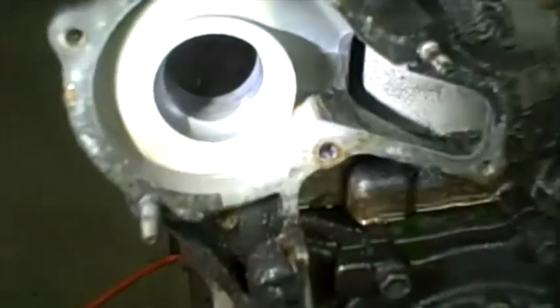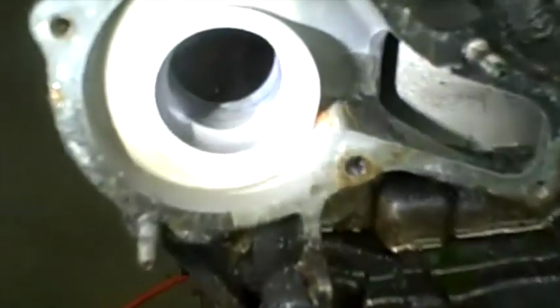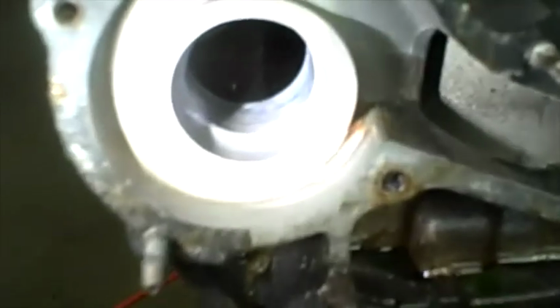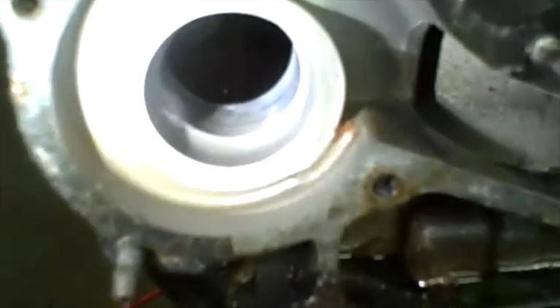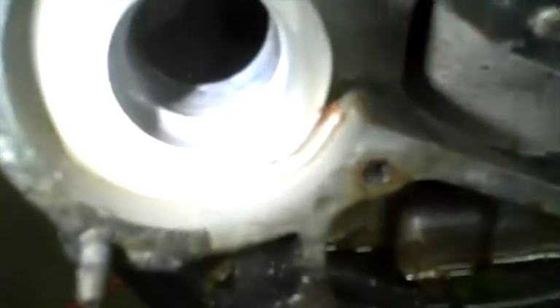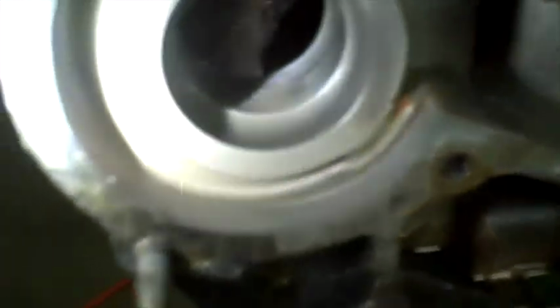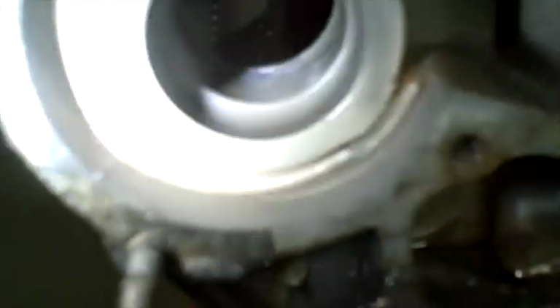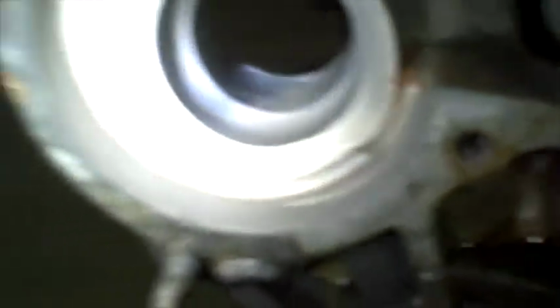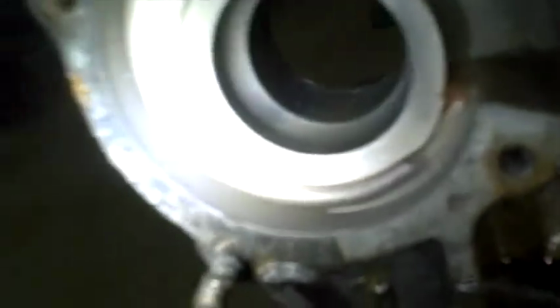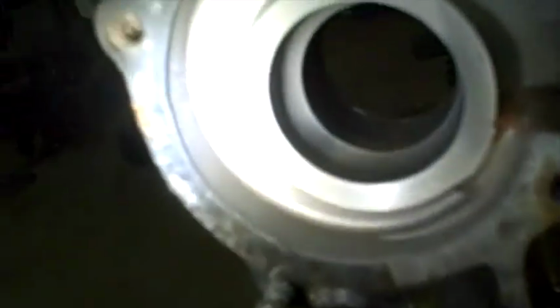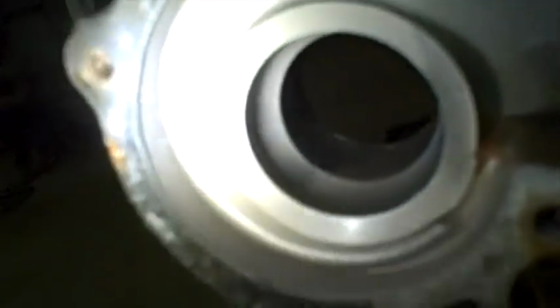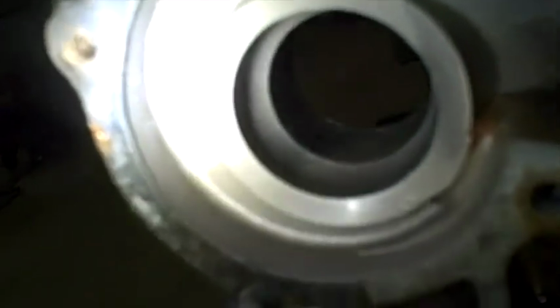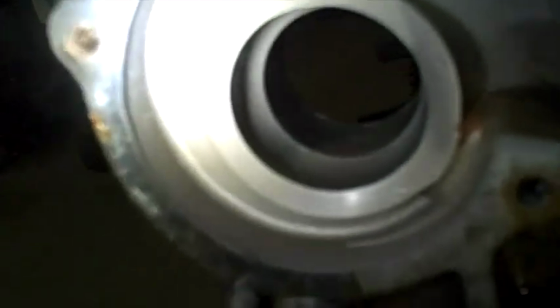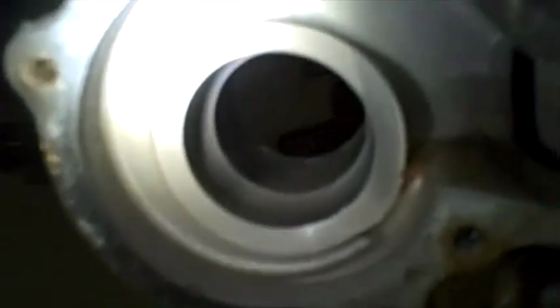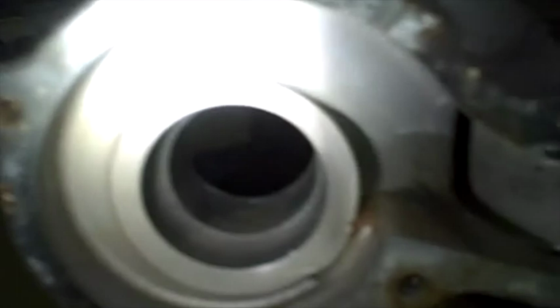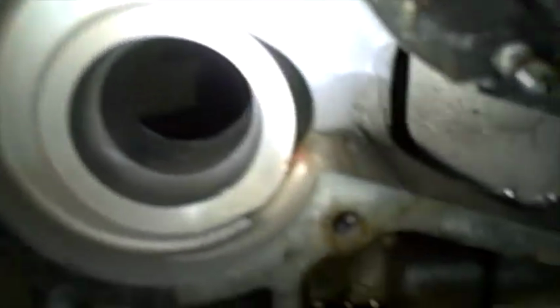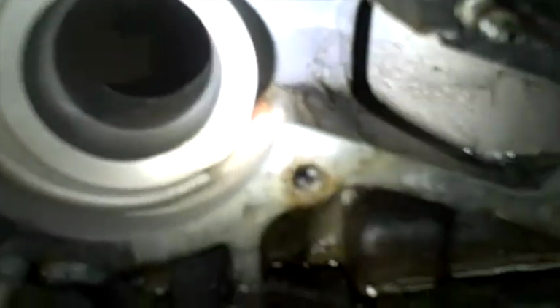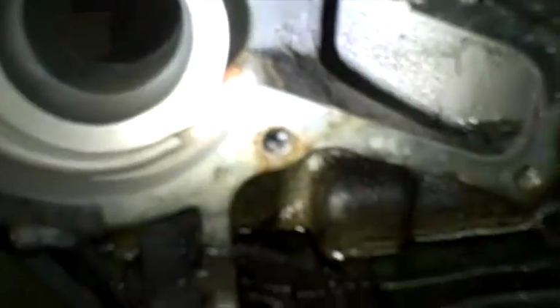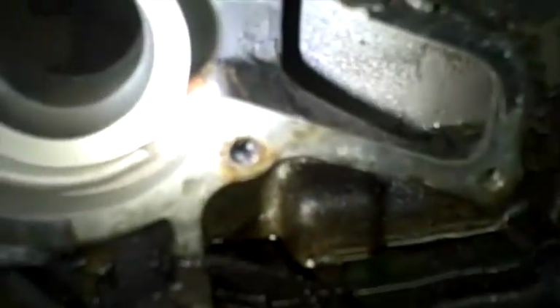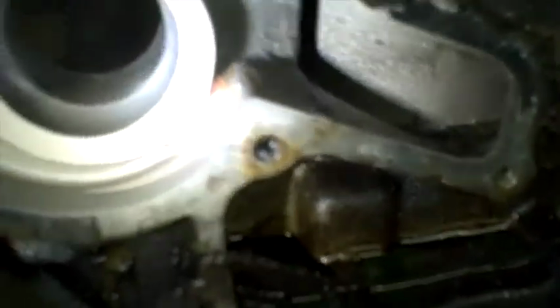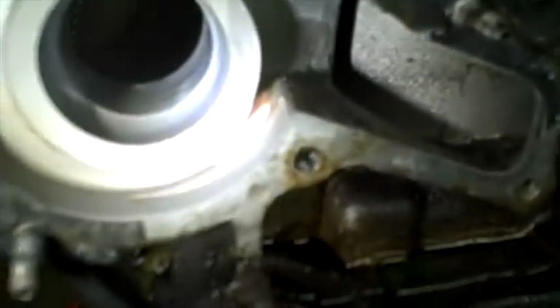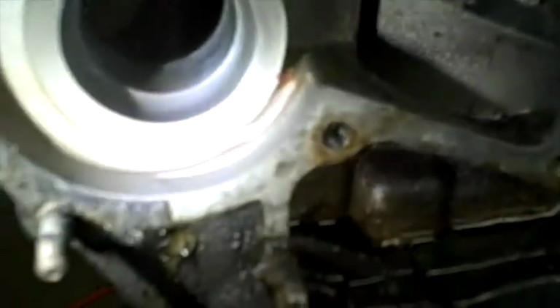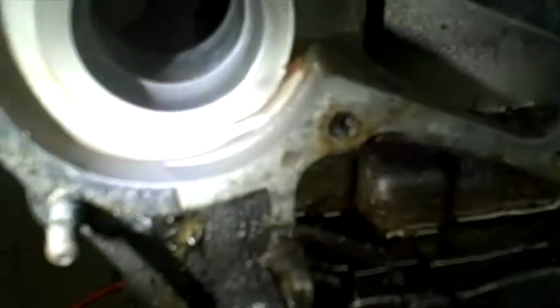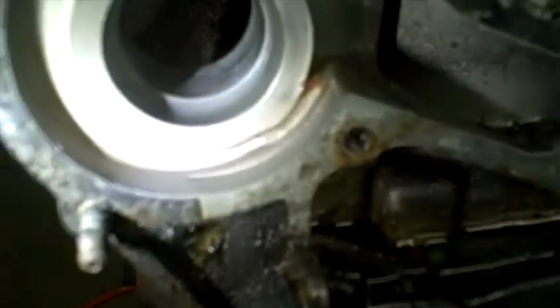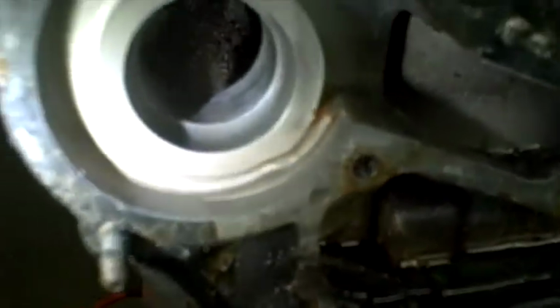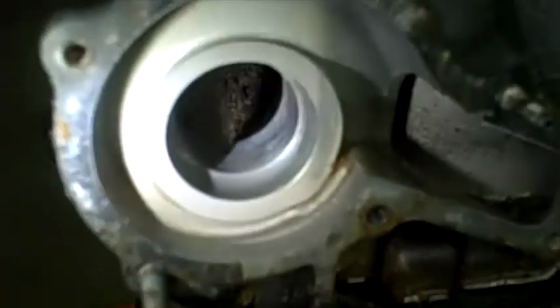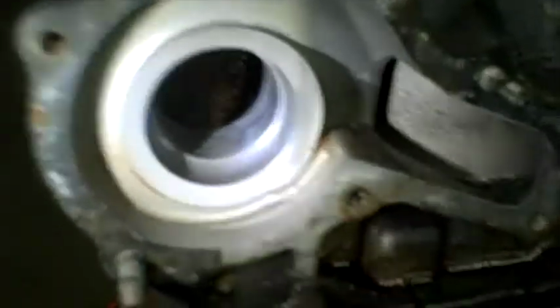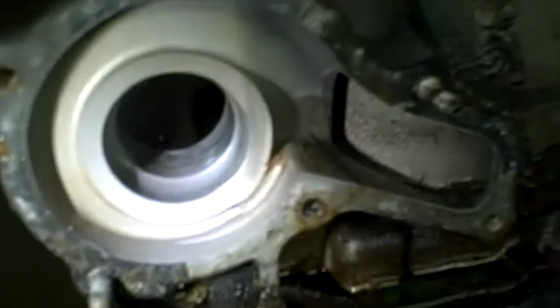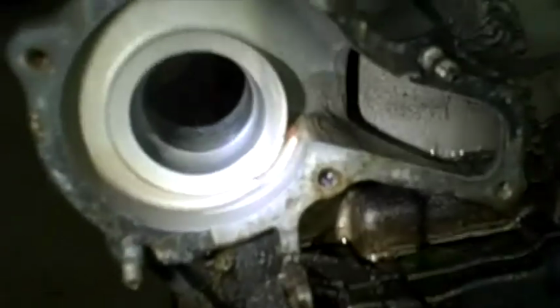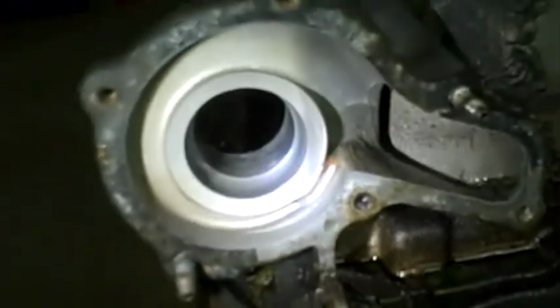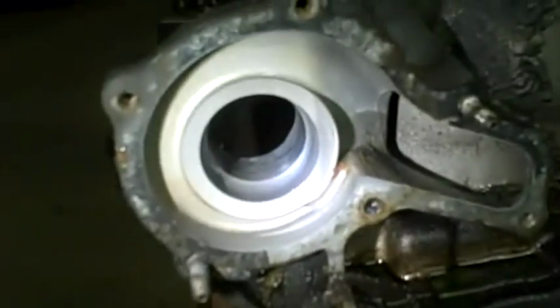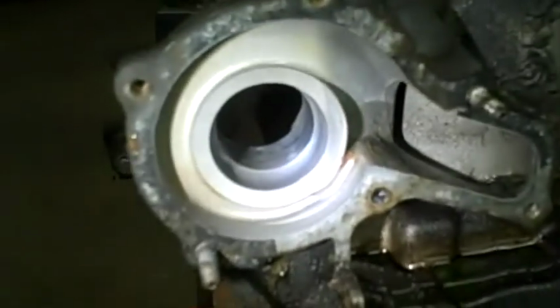I cleaned out this water pump housing really well and checked all around the edges, because I know this is a place where cracks can form. It all looks good — I don't see any signs of any cracks.